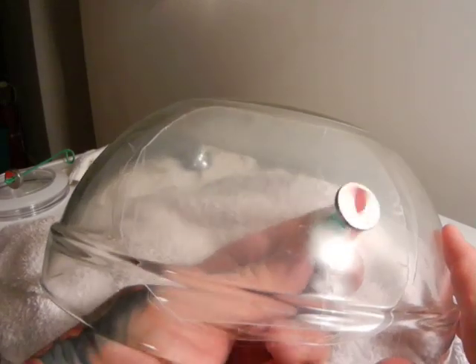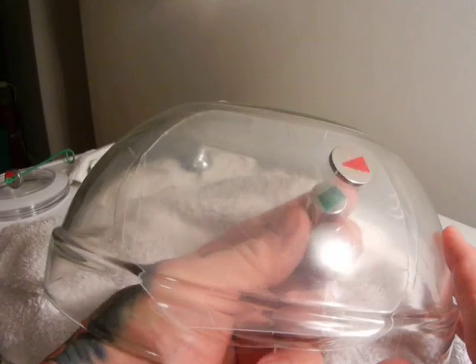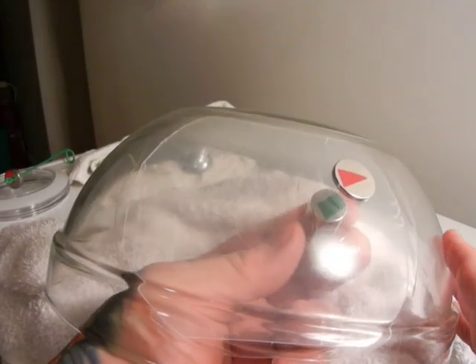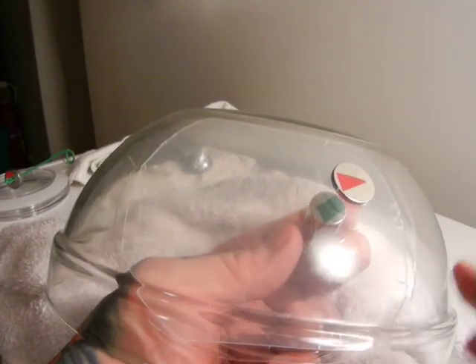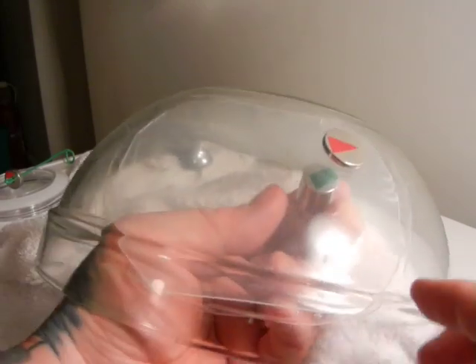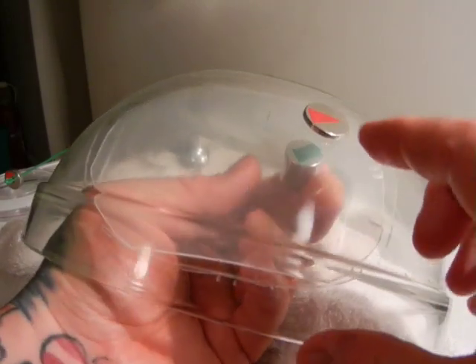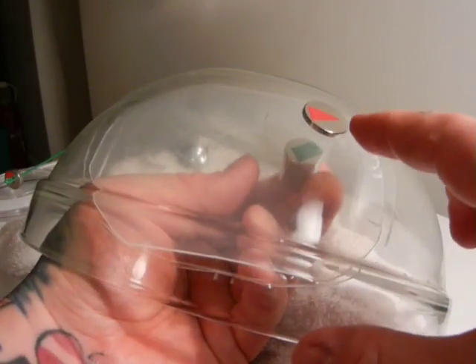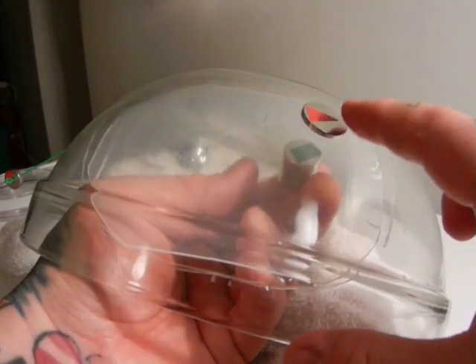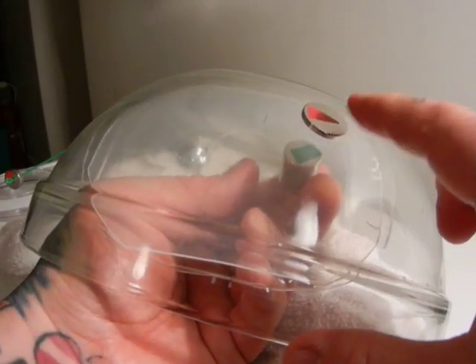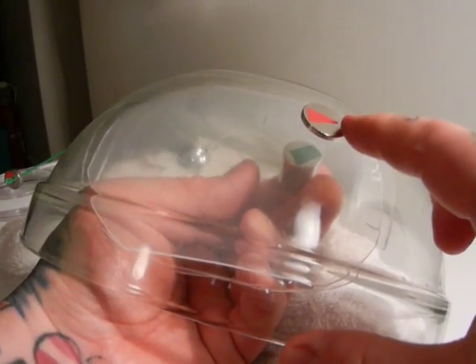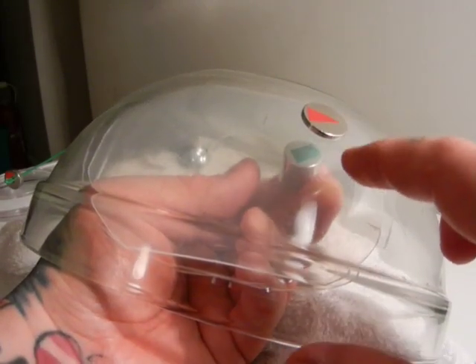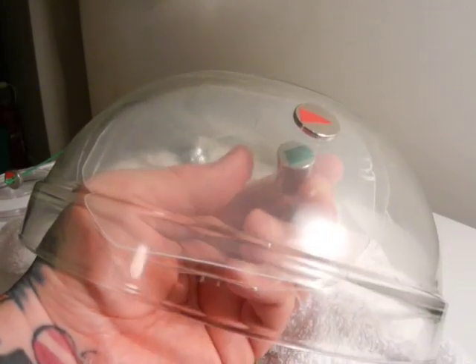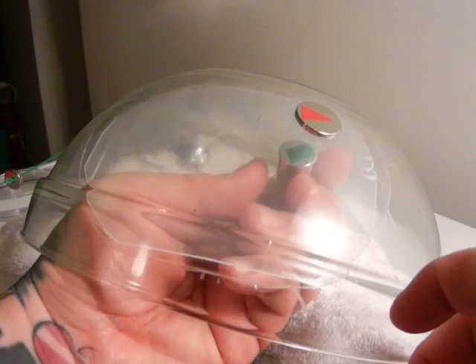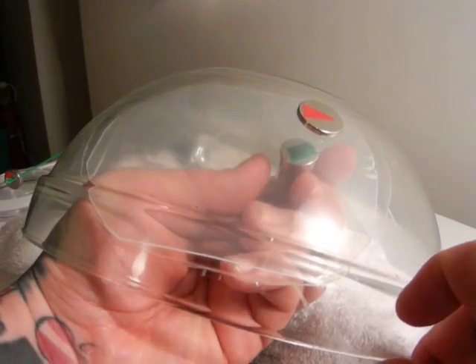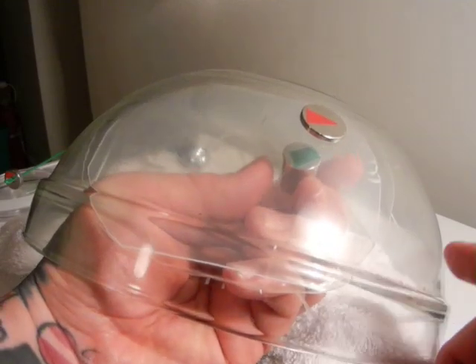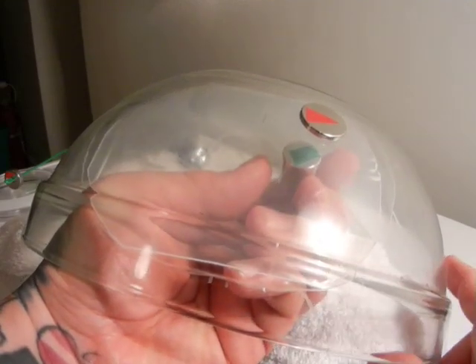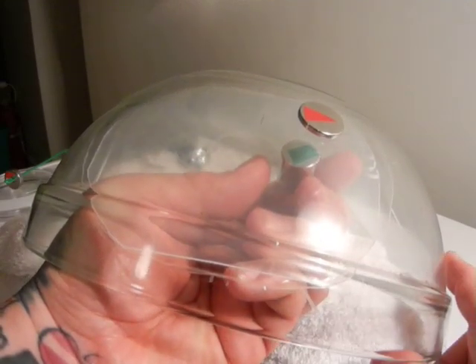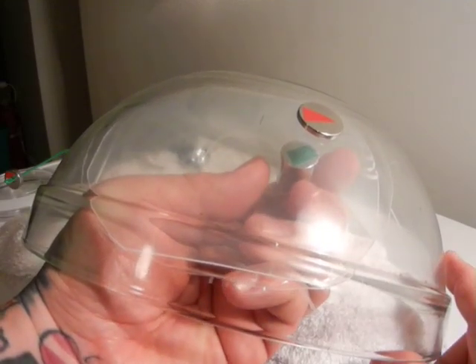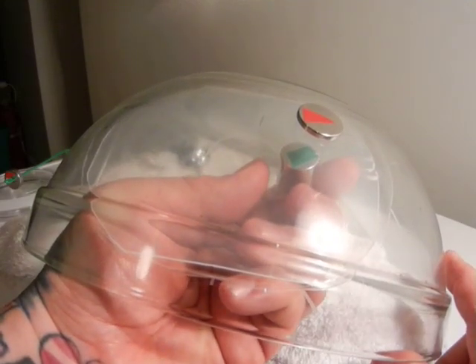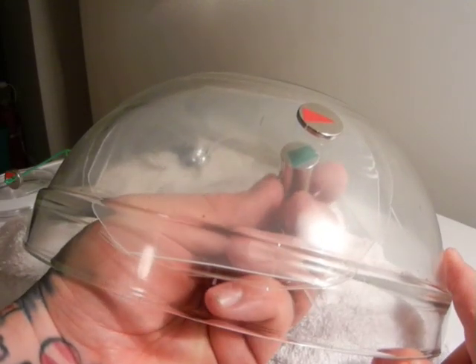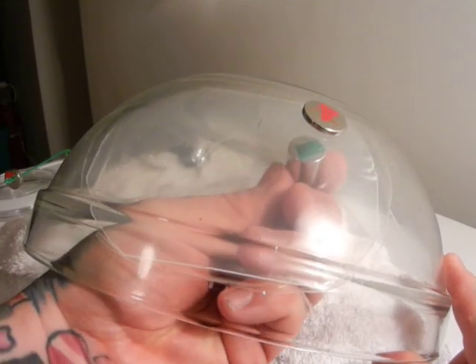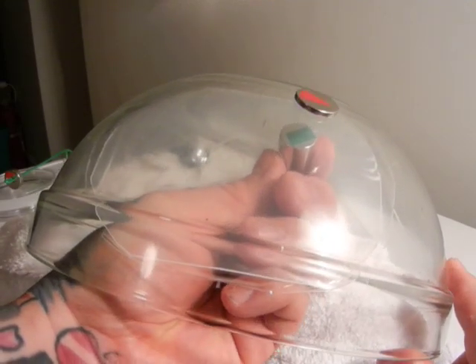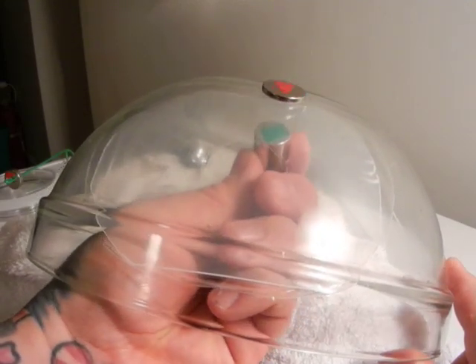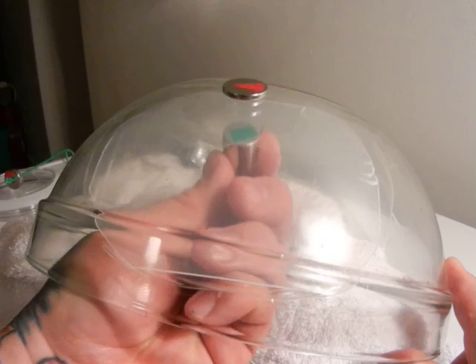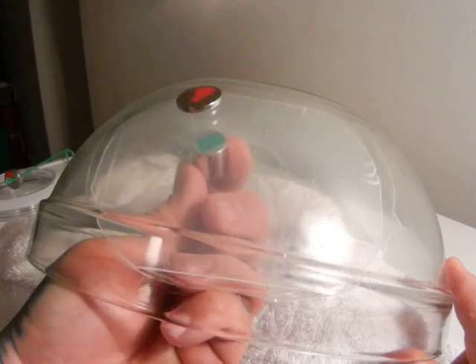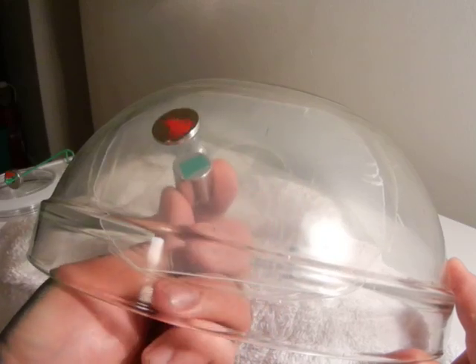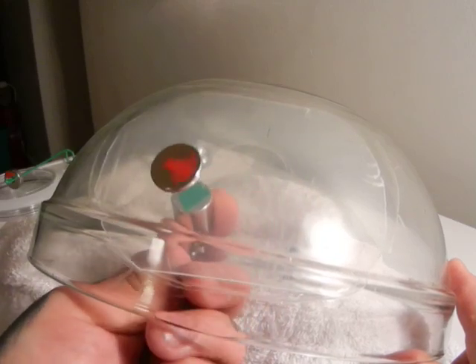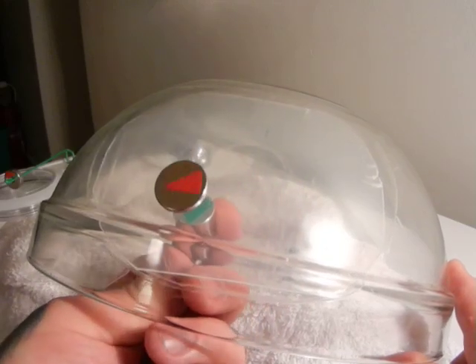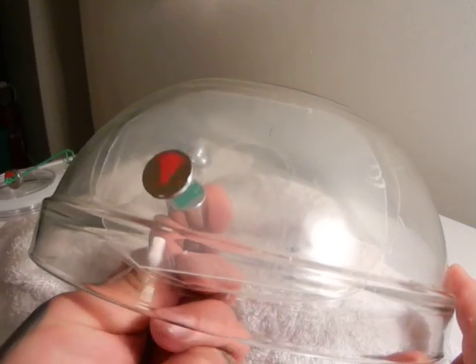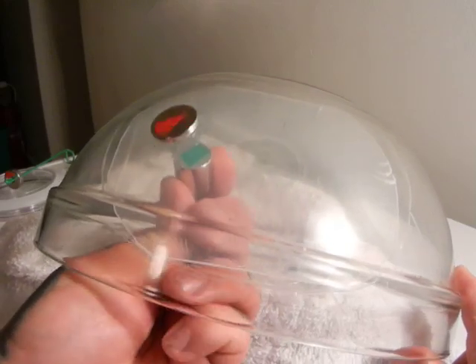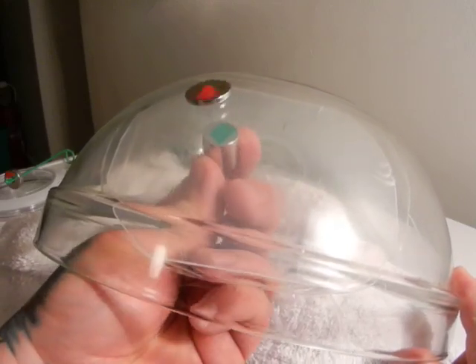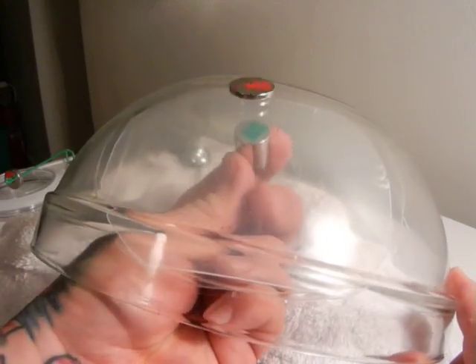Now we all know that this part of the disc magnet is closer to this part of our little cylinder magnet.